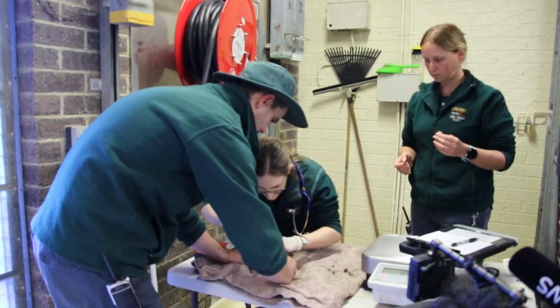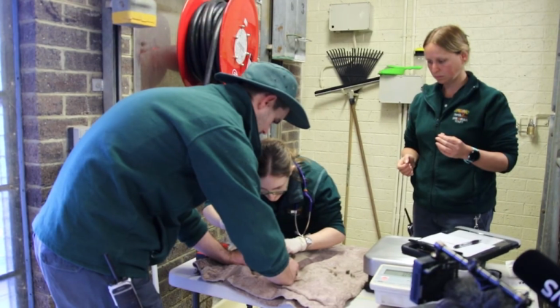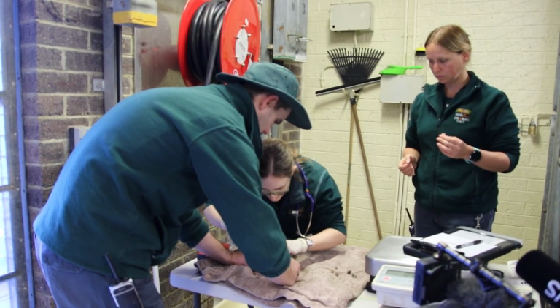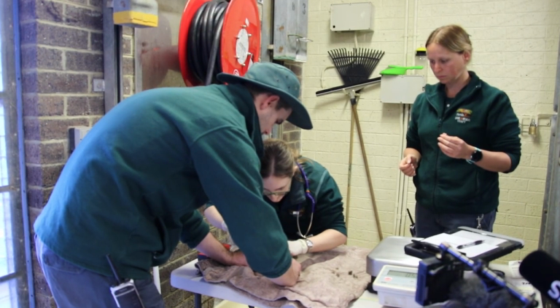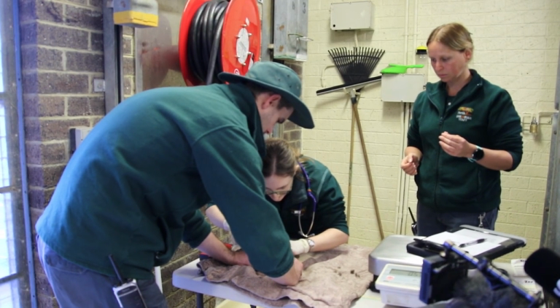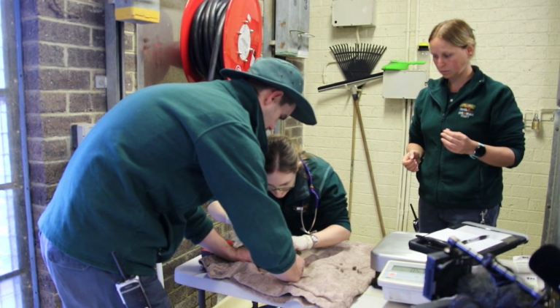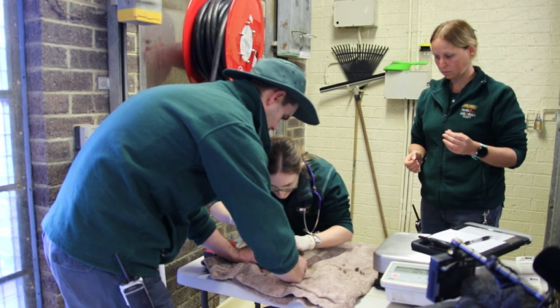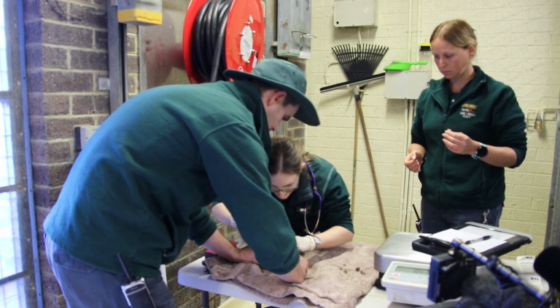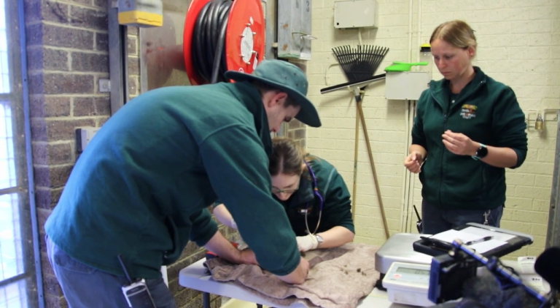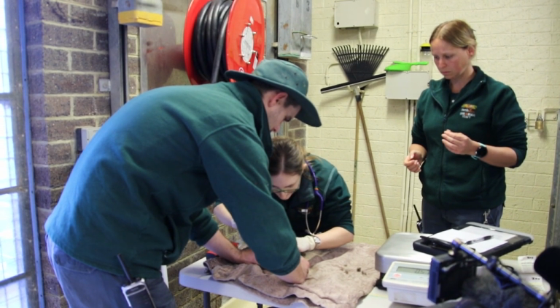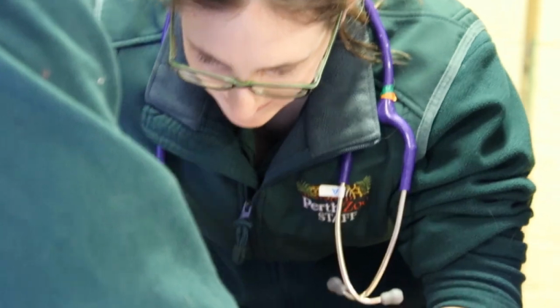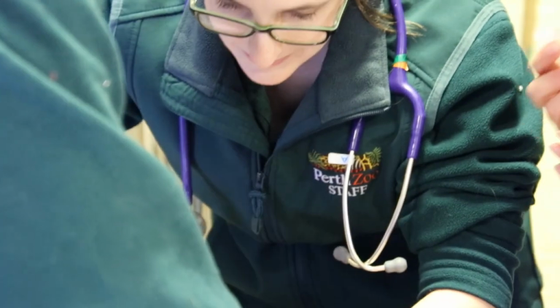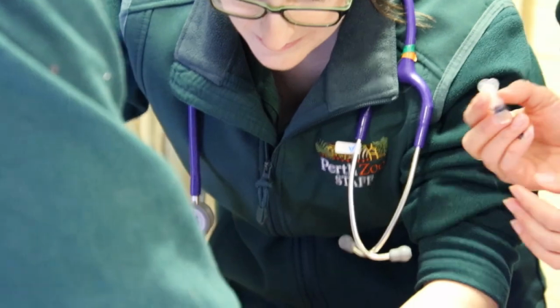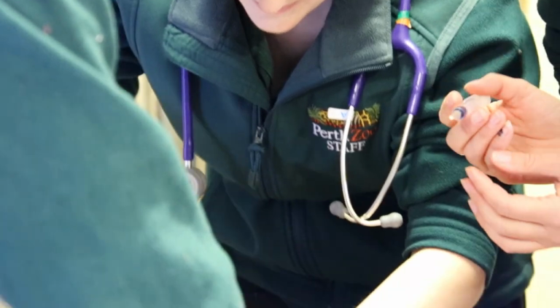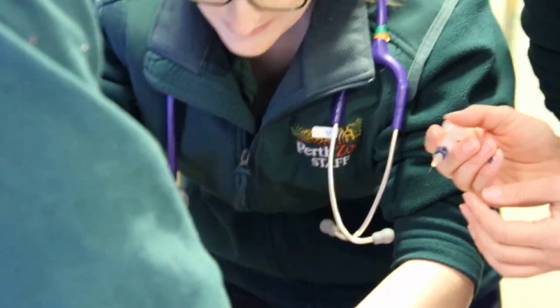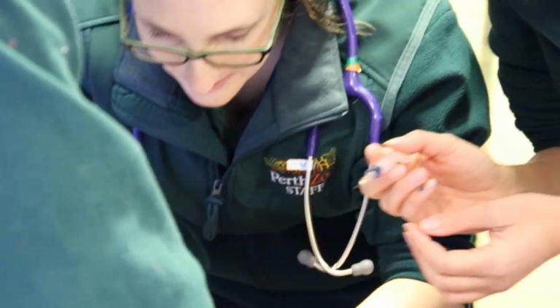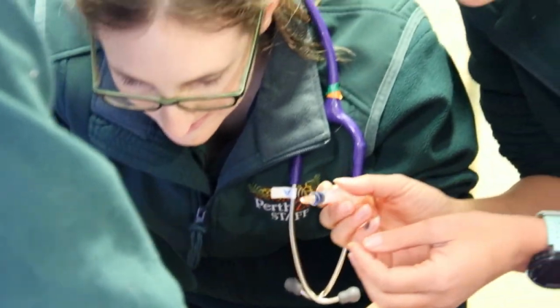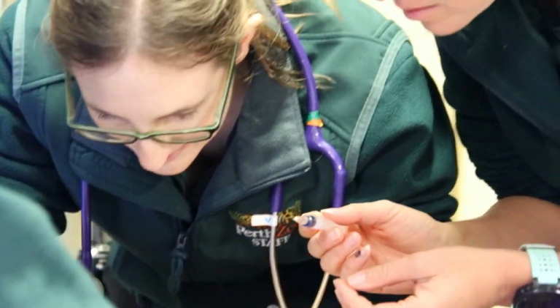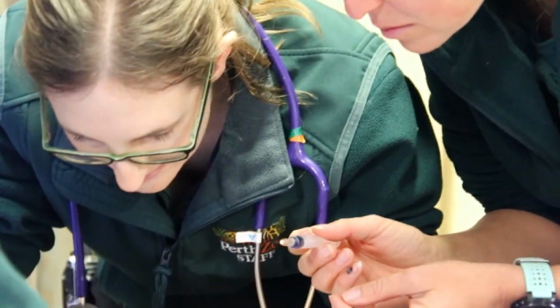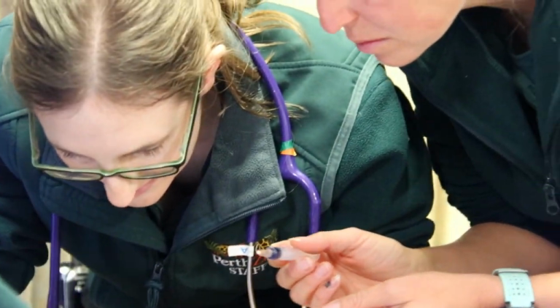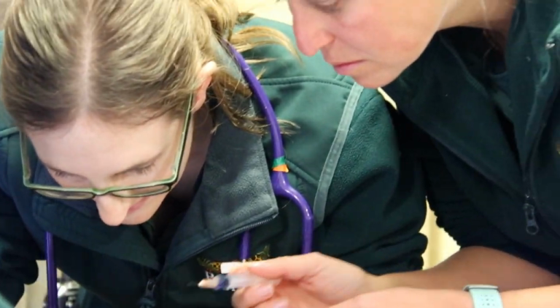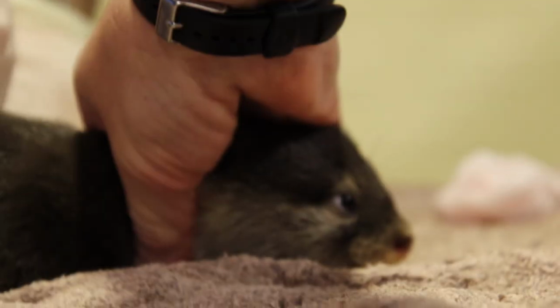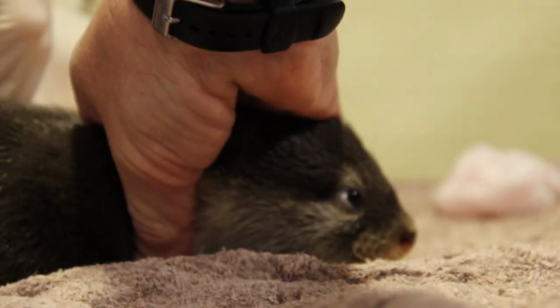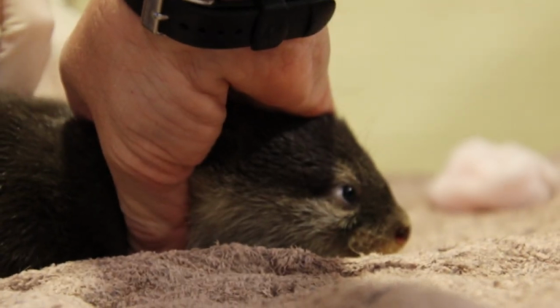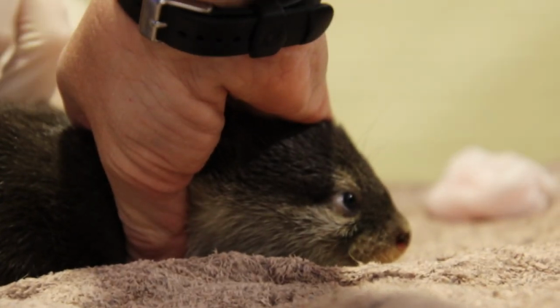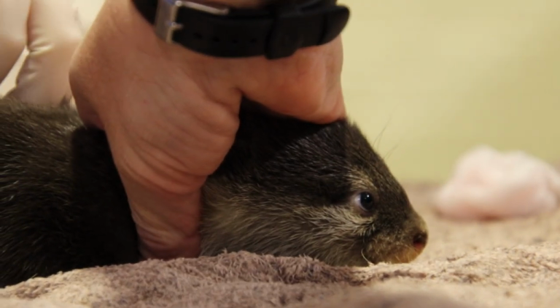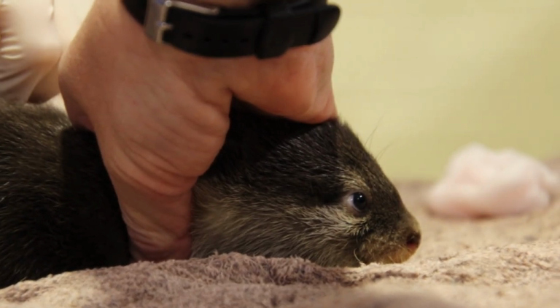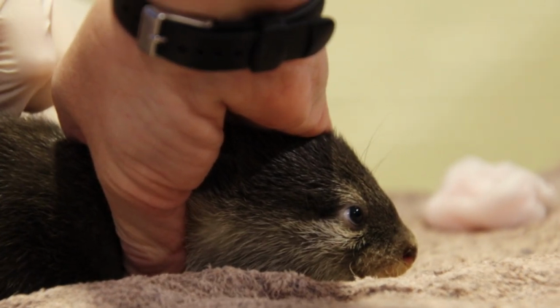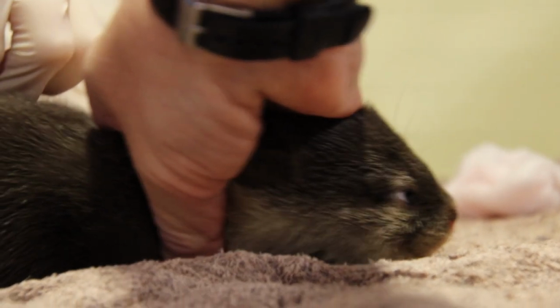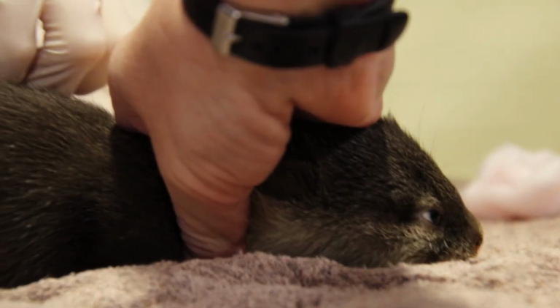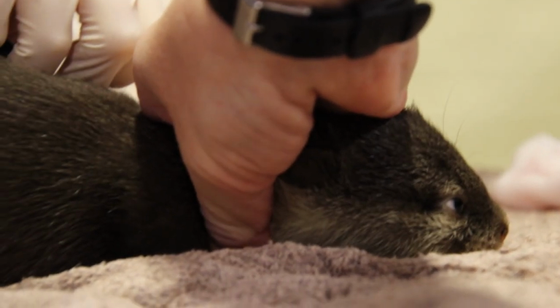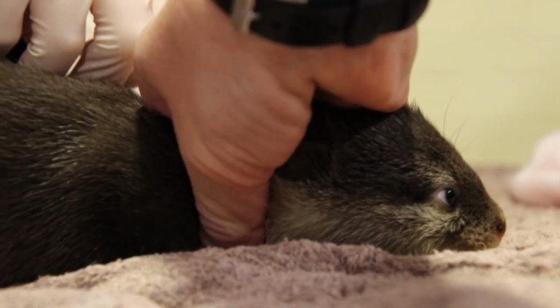The first exam is critical to learn the sex of the pups, vaccinate them, and make sure they are healthy enough to expand the population.